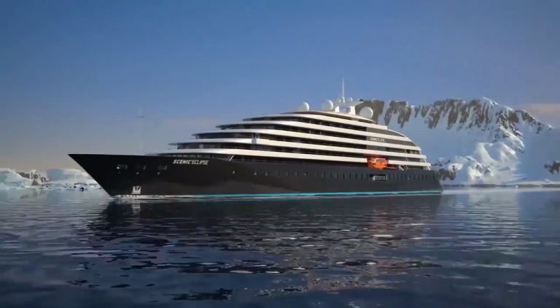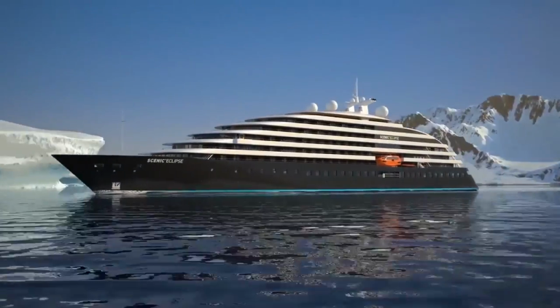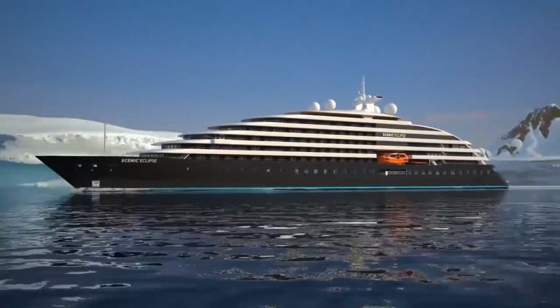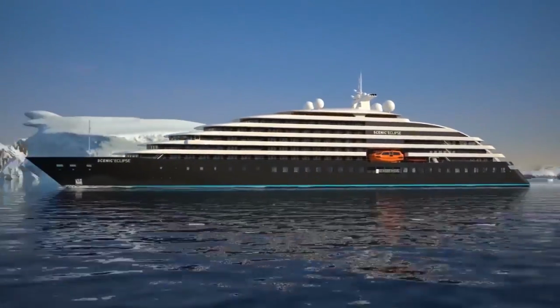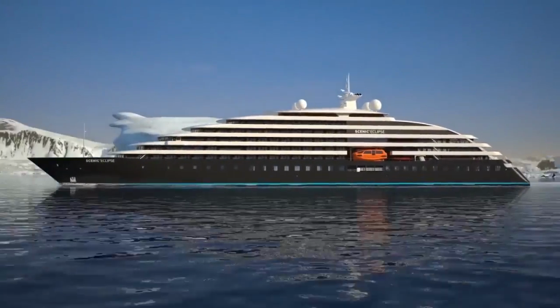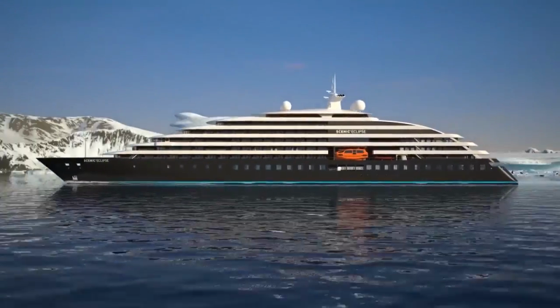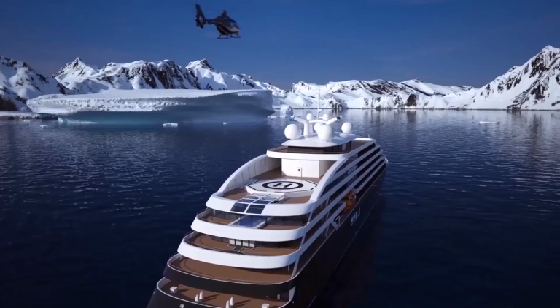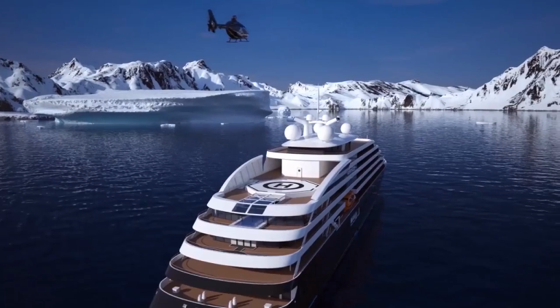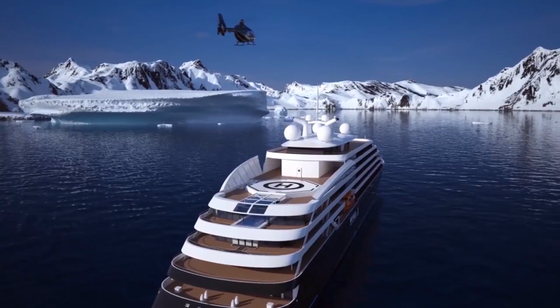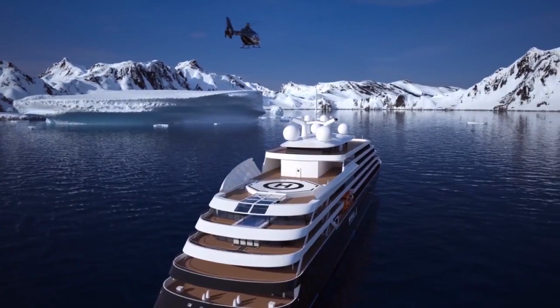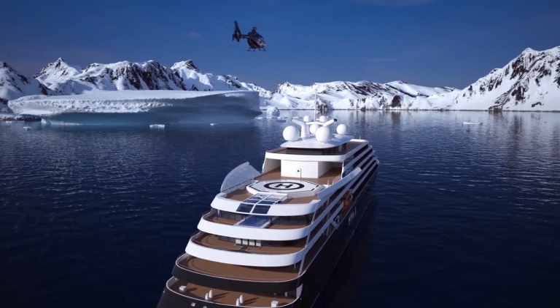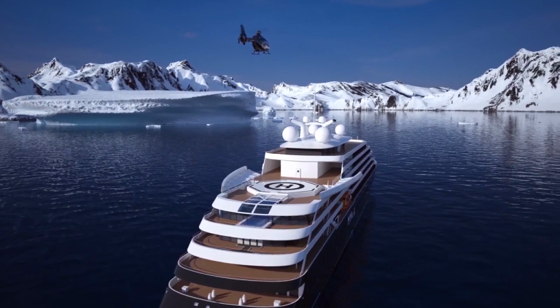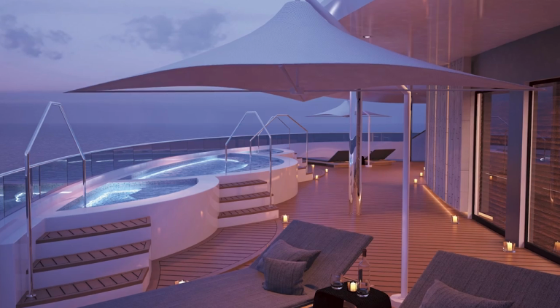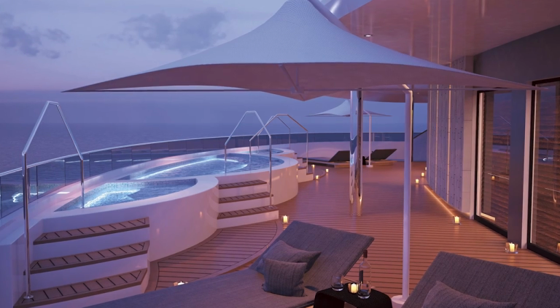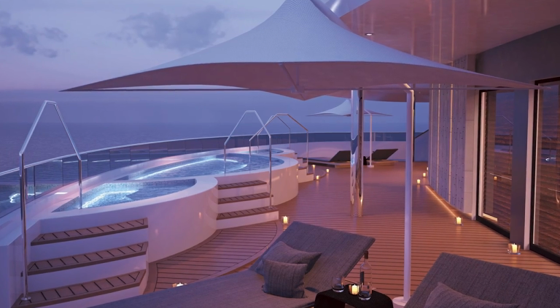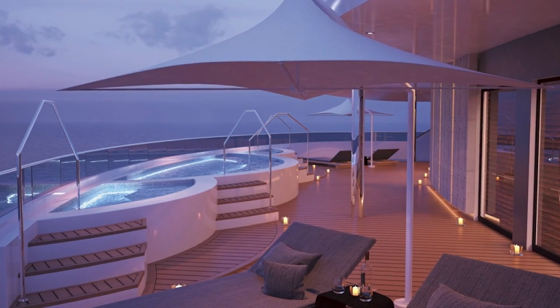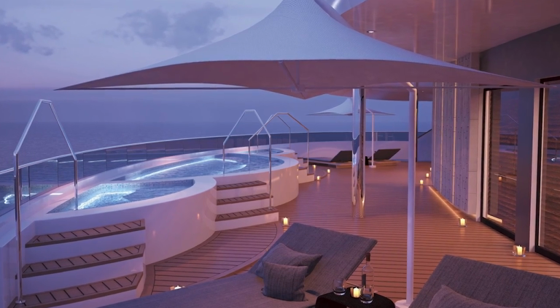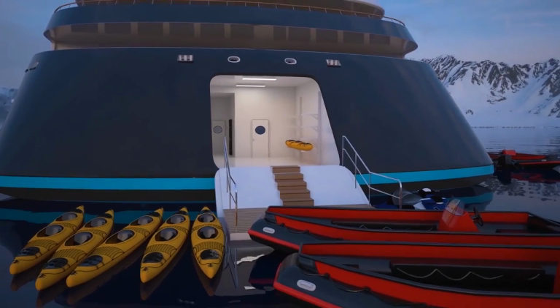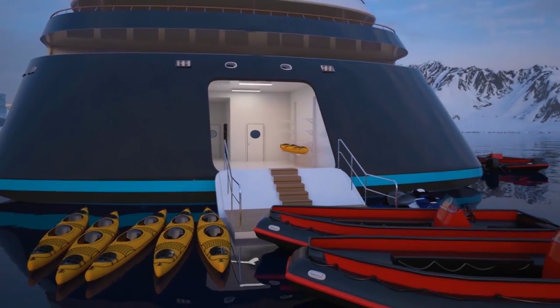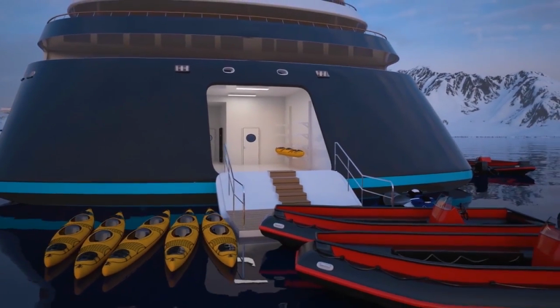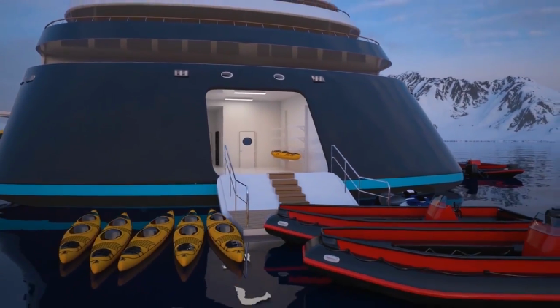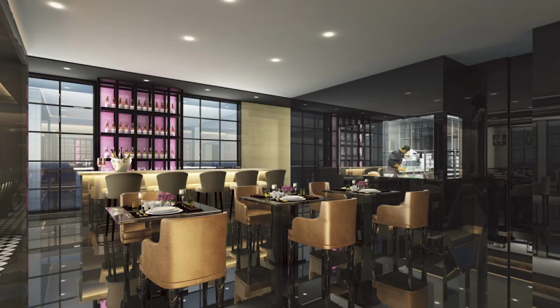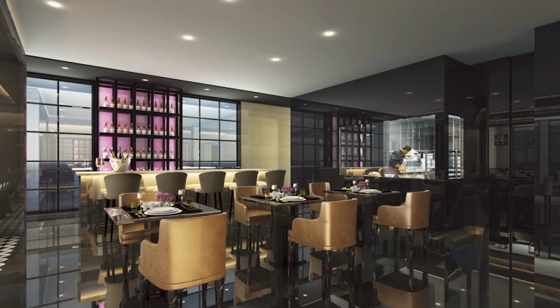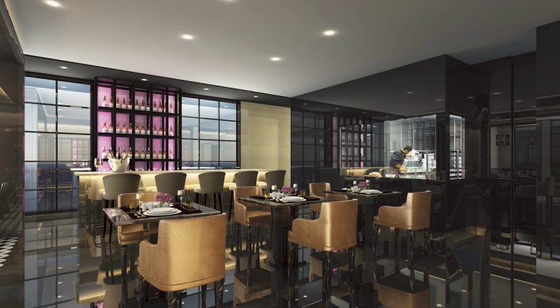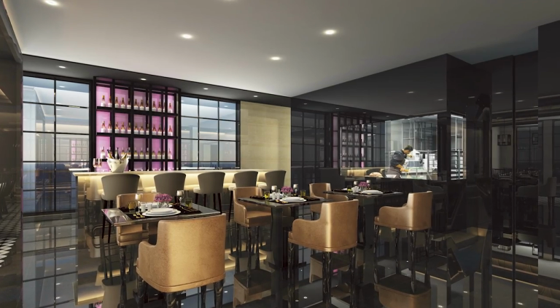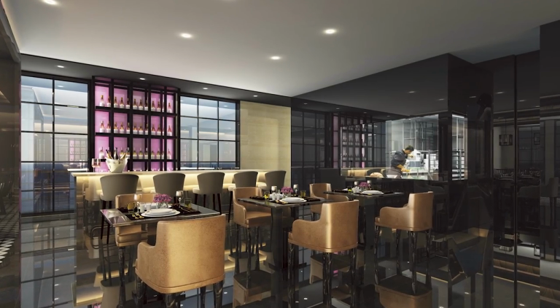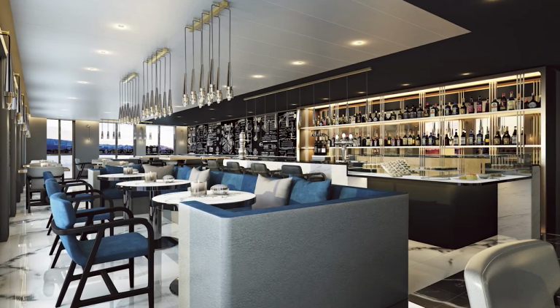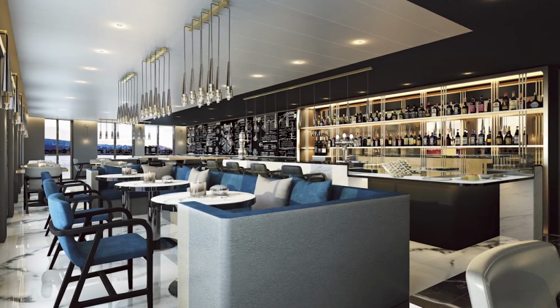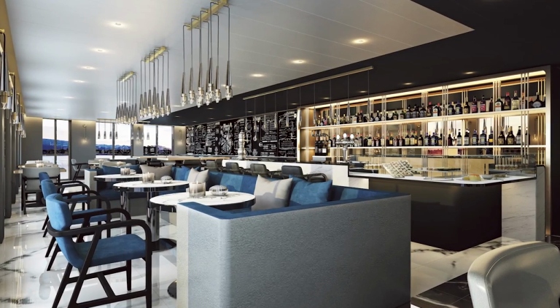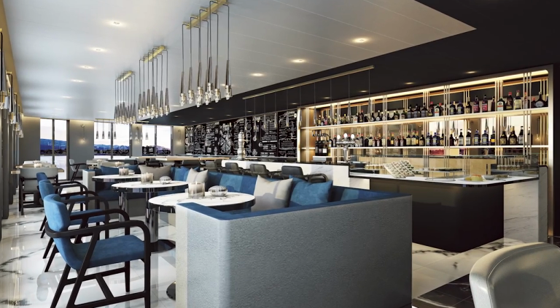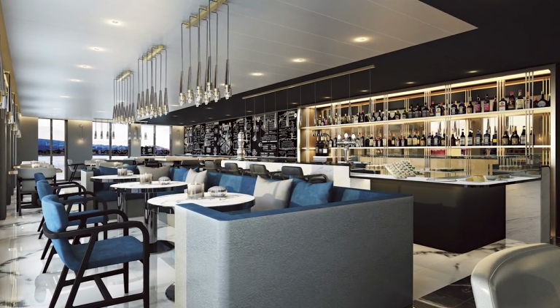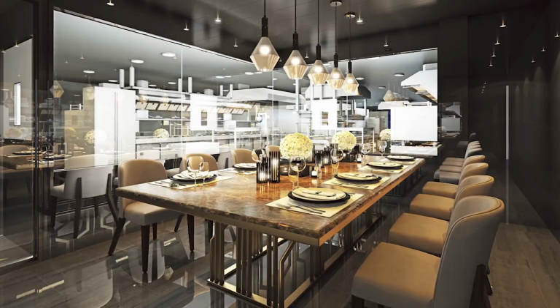Introducing Scenic Eclipse. The point on the map where luxury meets discovery. From the moment you step on board, you will be surrounded by the ultimate in luxury.